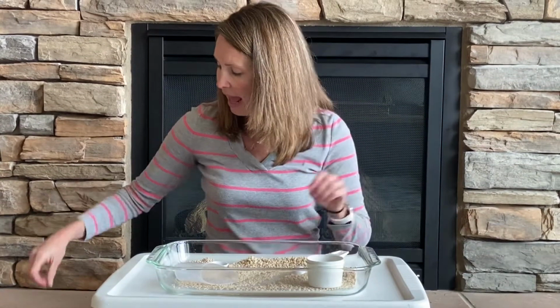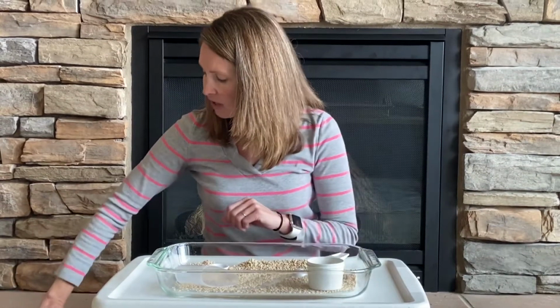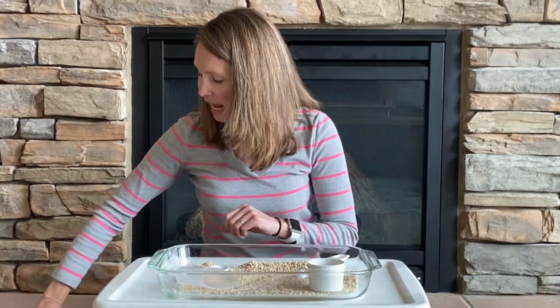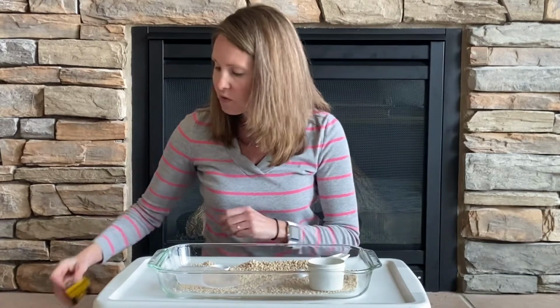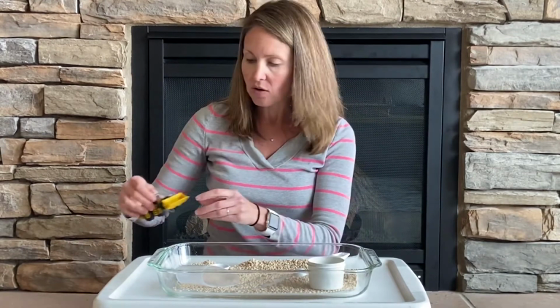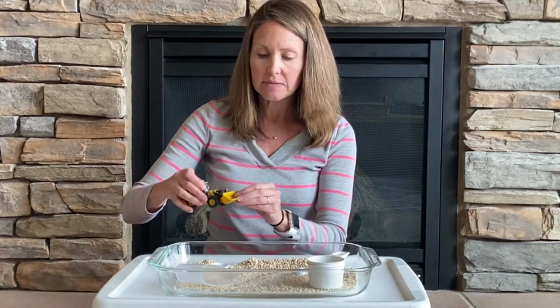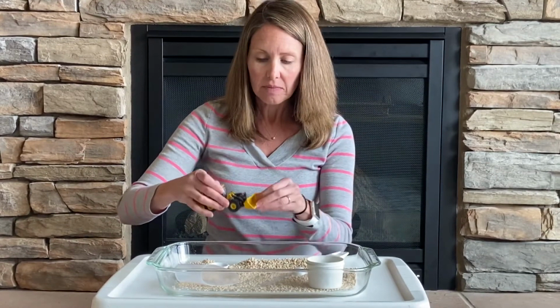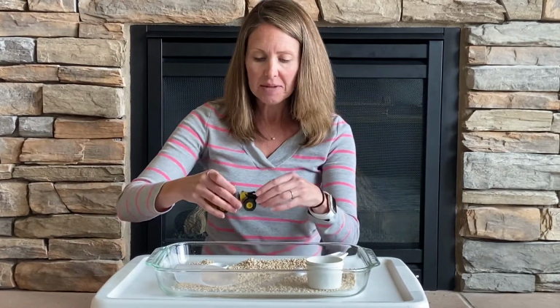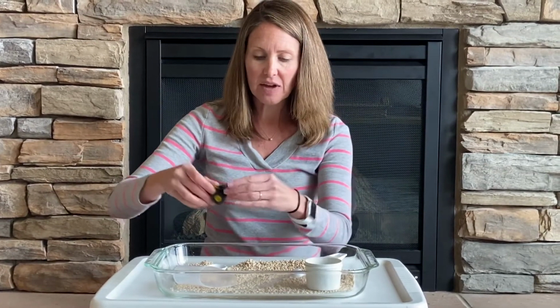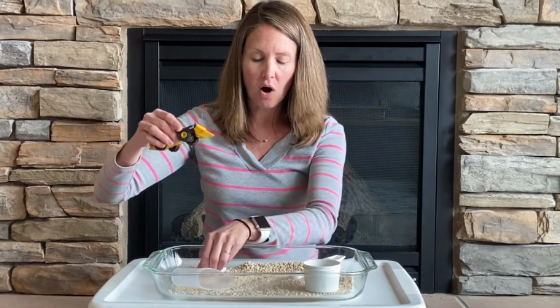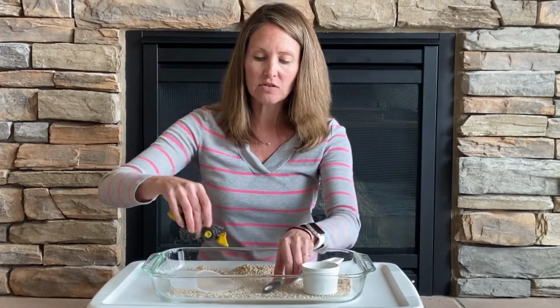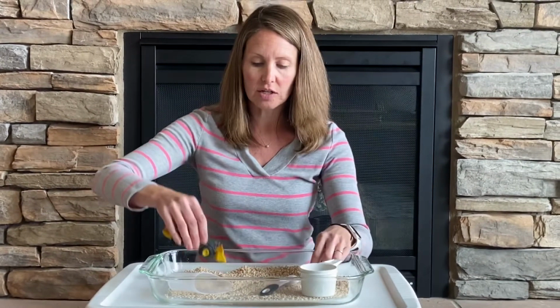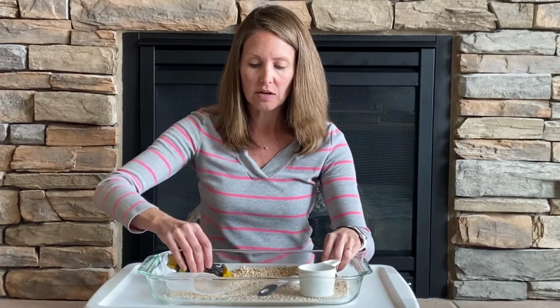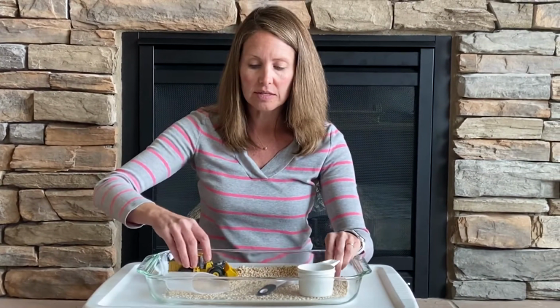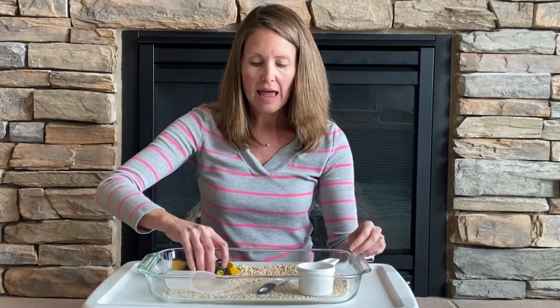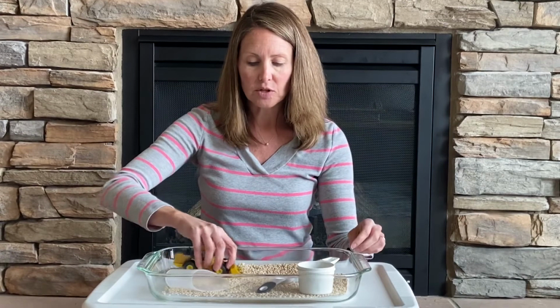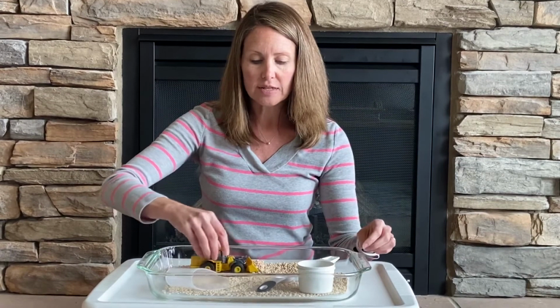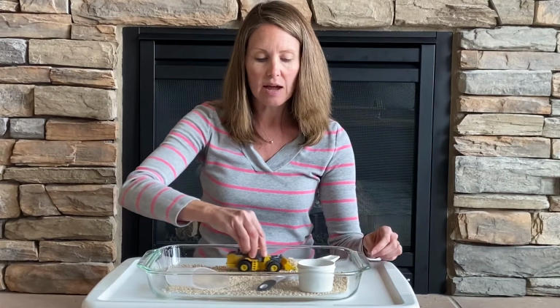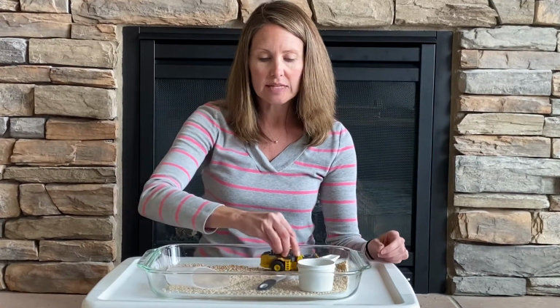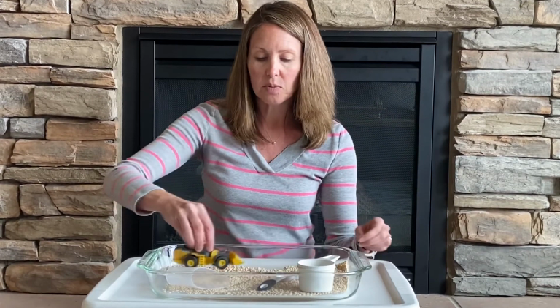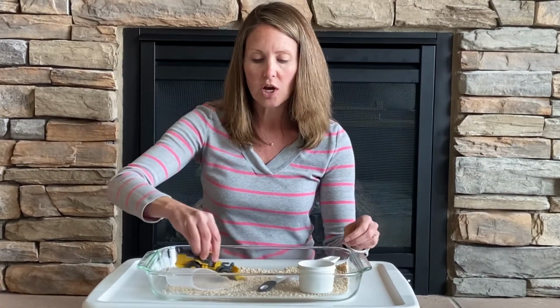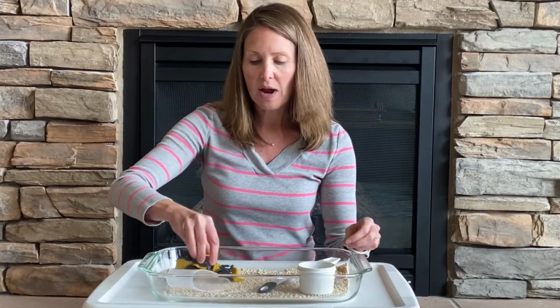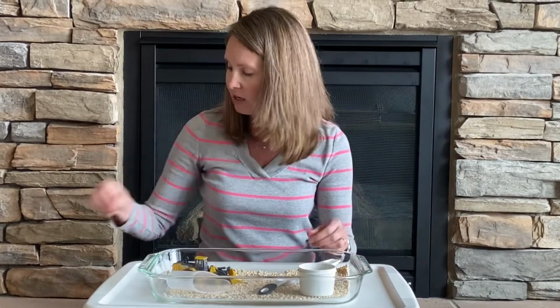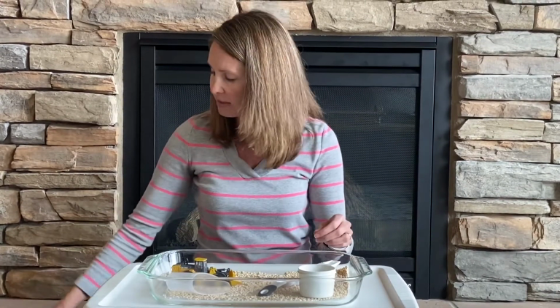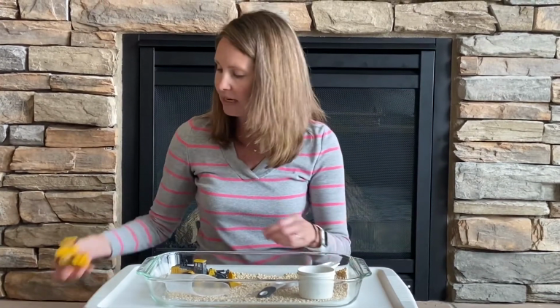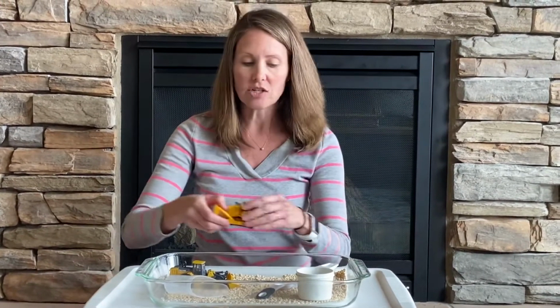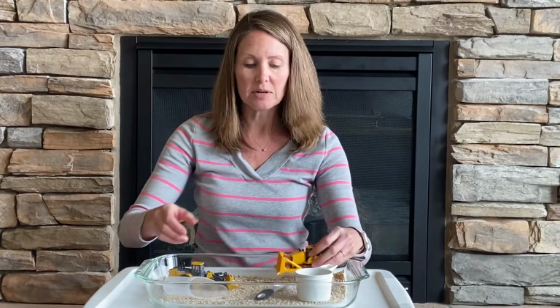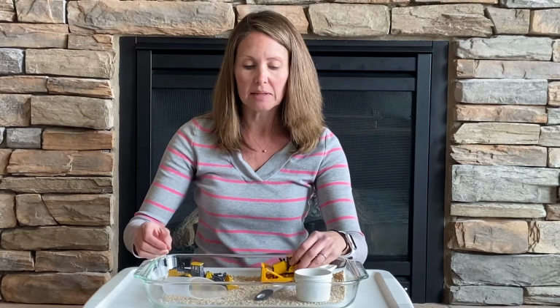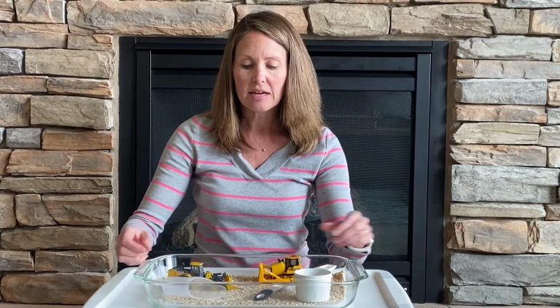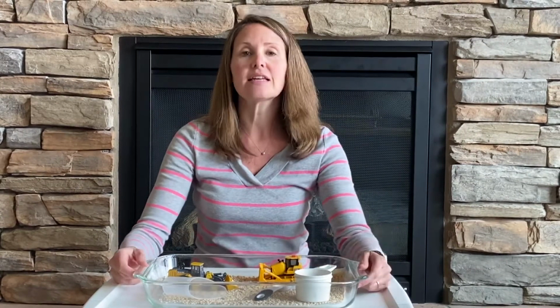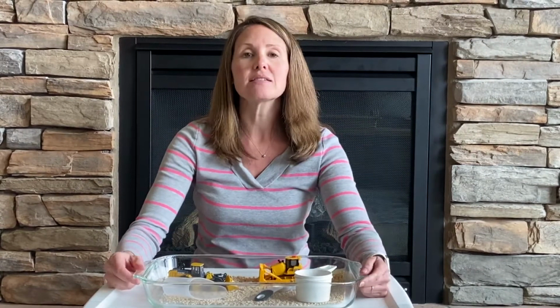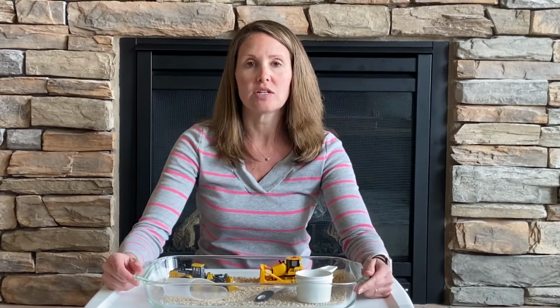I usually add a few vehicles. The kids' favorites are the construction vehicles and bulldozers, which I use to push around the materials and engage in some pretend play. So this is how you make a sensory tray.